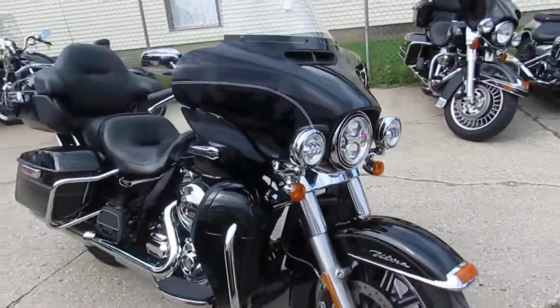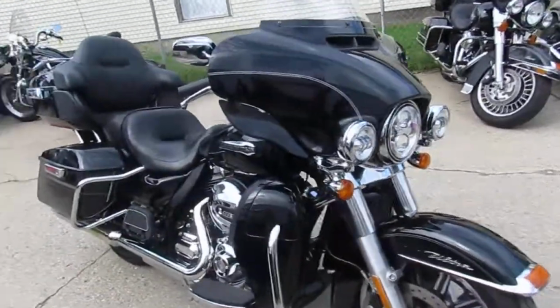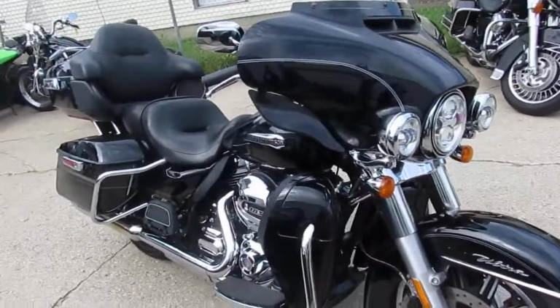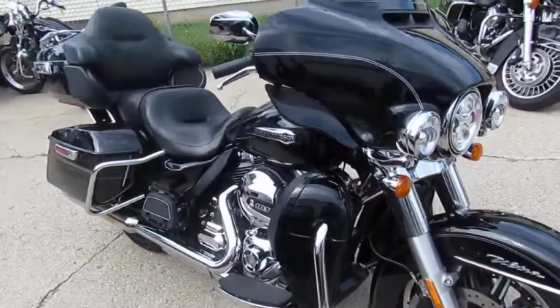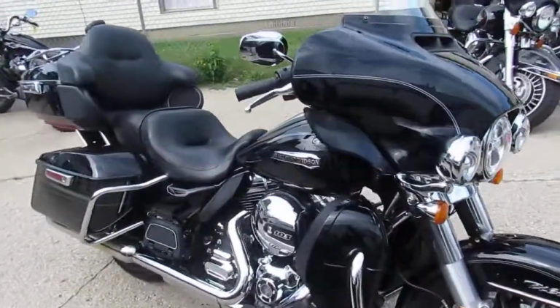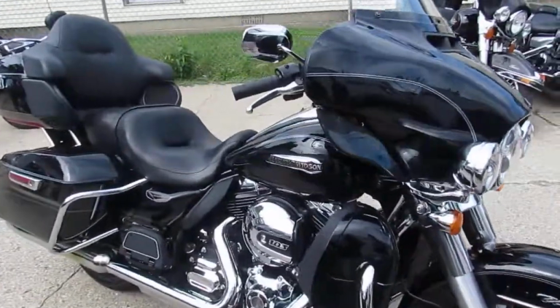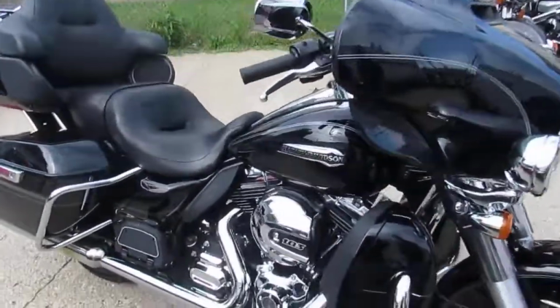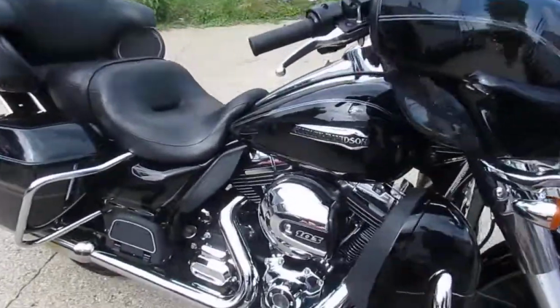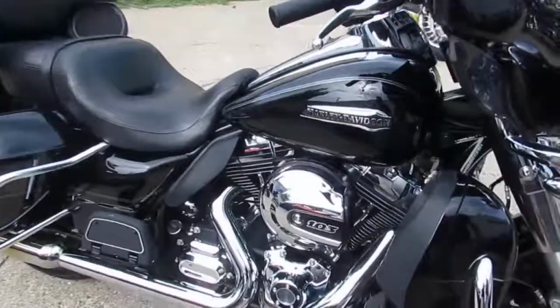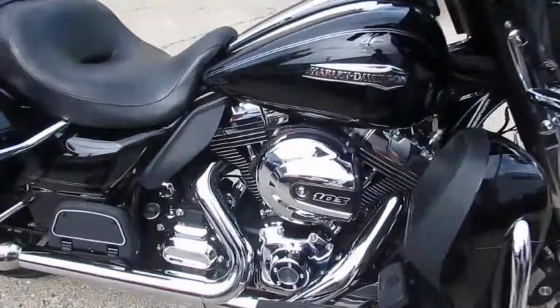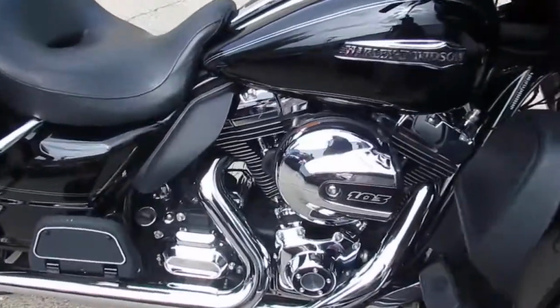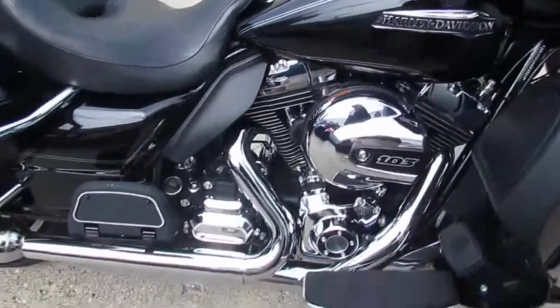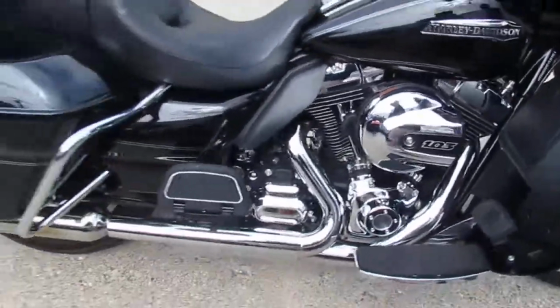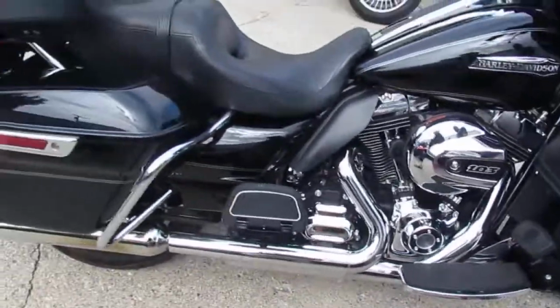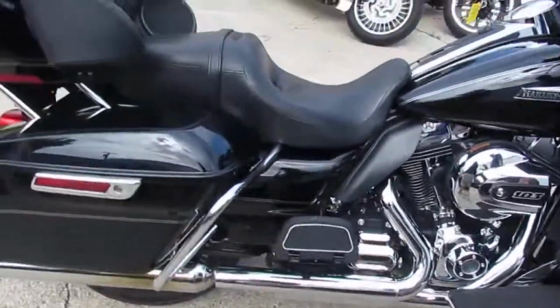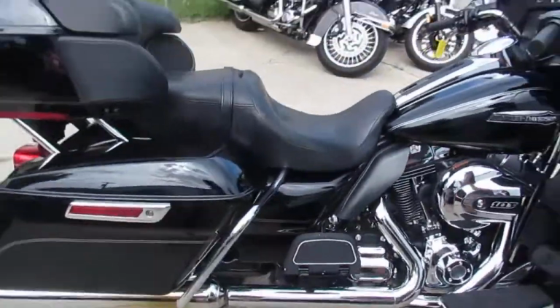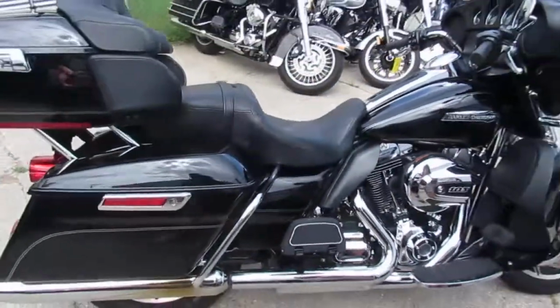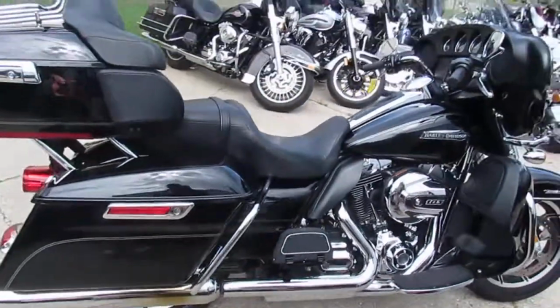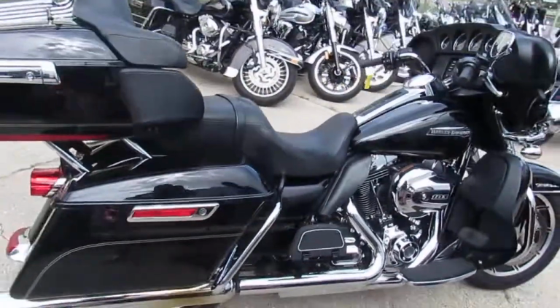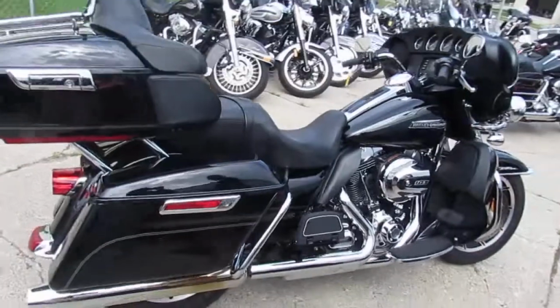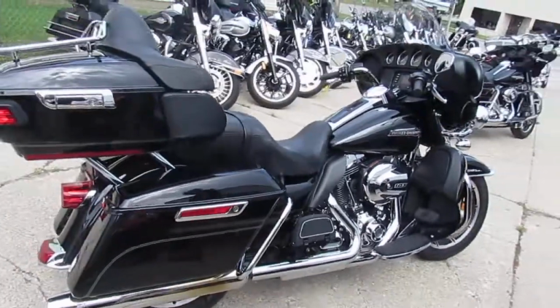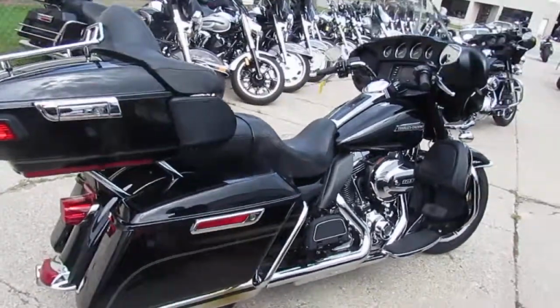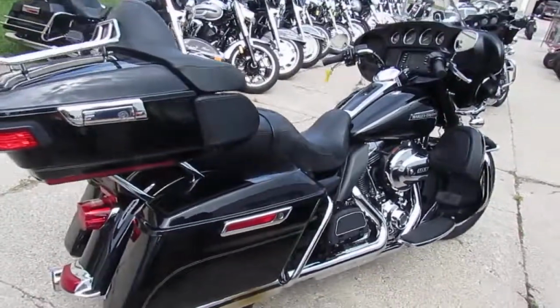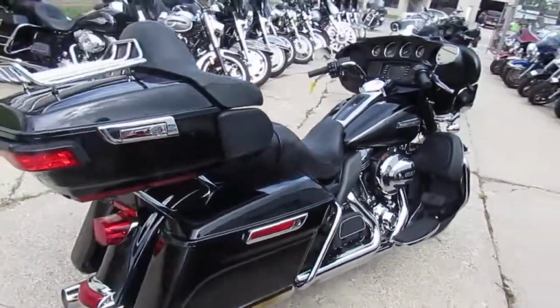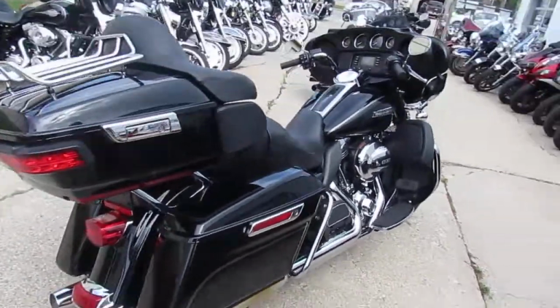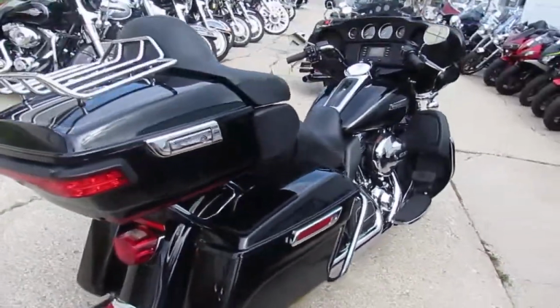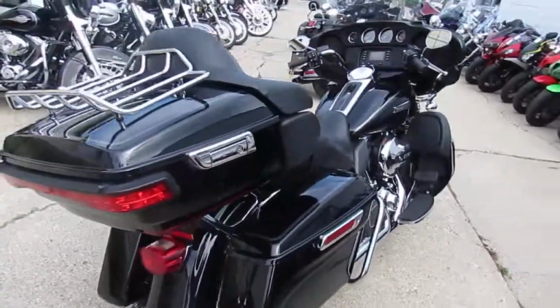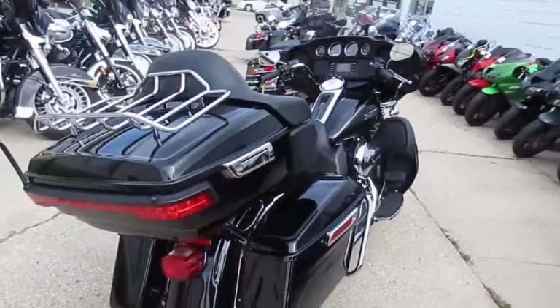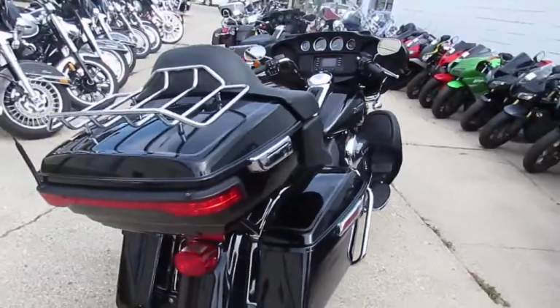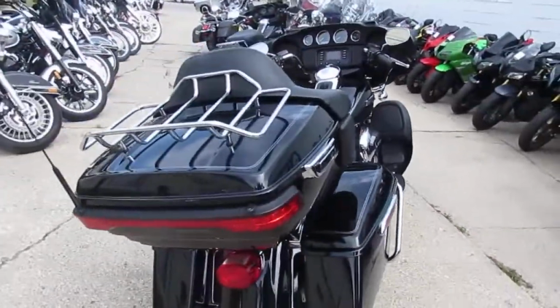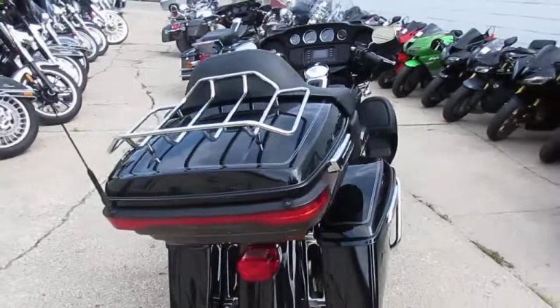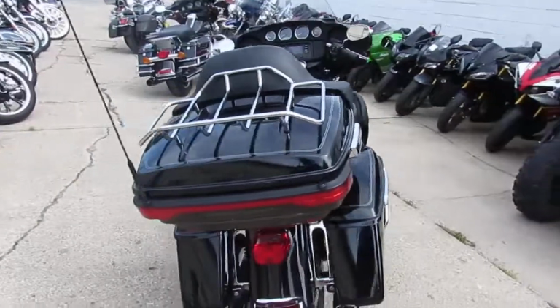This thing is all stock, no modification, all the fluids have been changed. It's been inspected, certified, and ready to ride. You guys can buy this good-looking, vivid black Ultra Classic with confidence. It's a good-looking bike — $15,900 for a 2016, you can't go wrong.